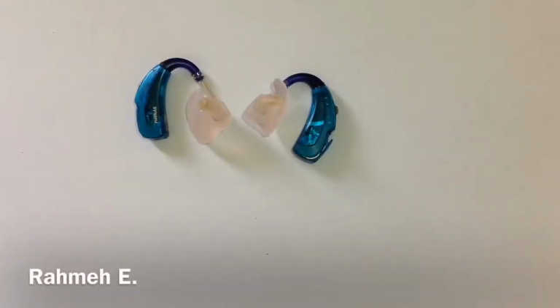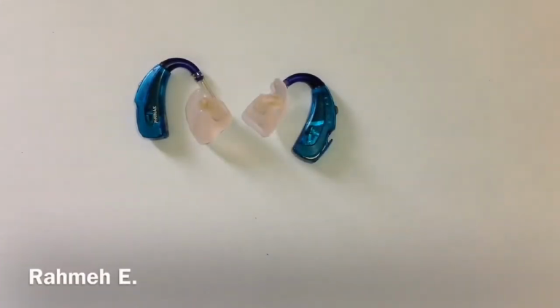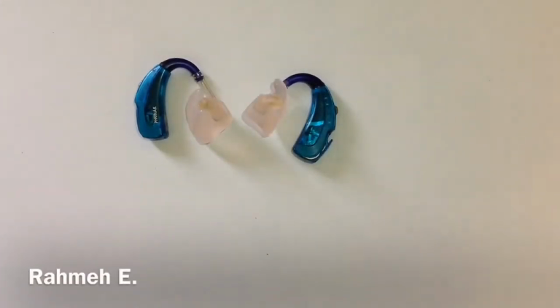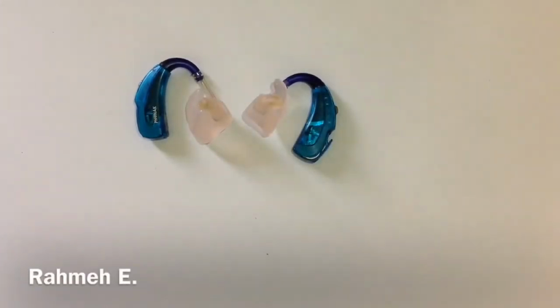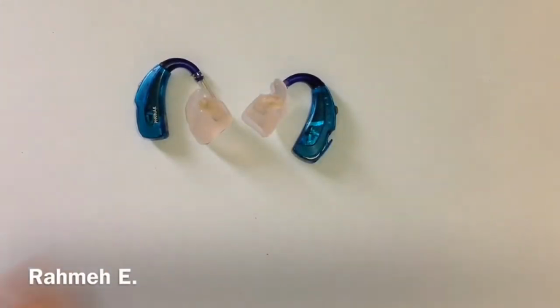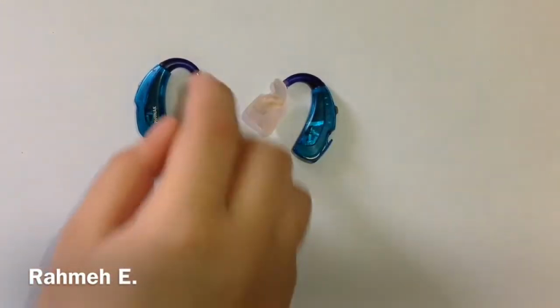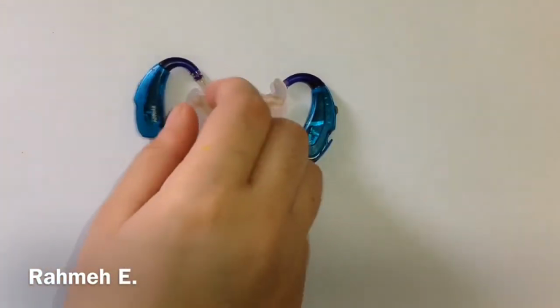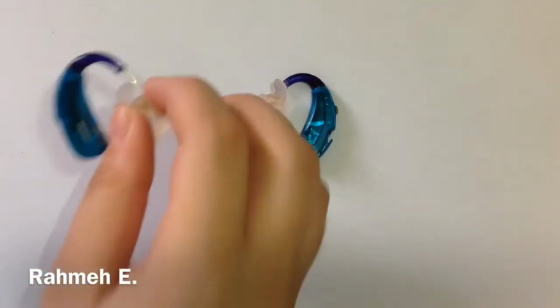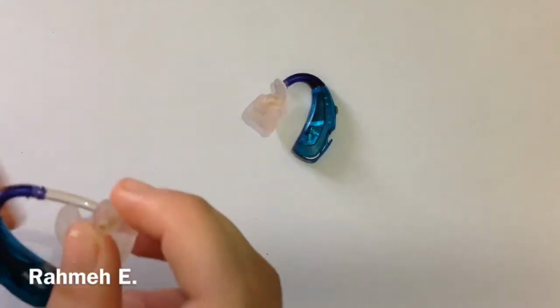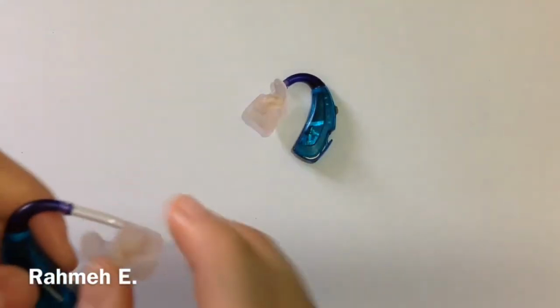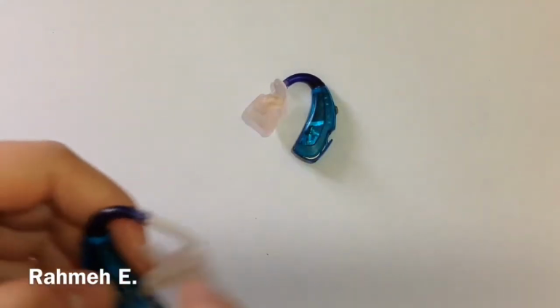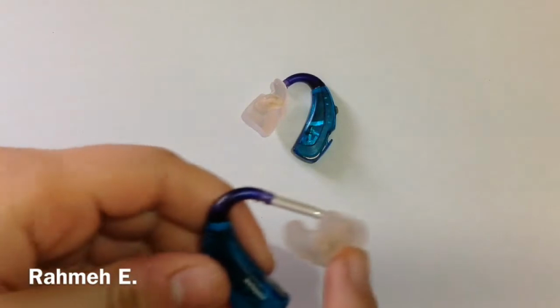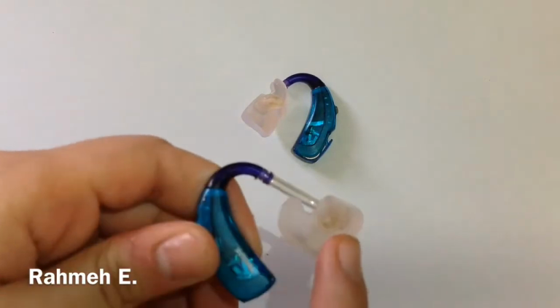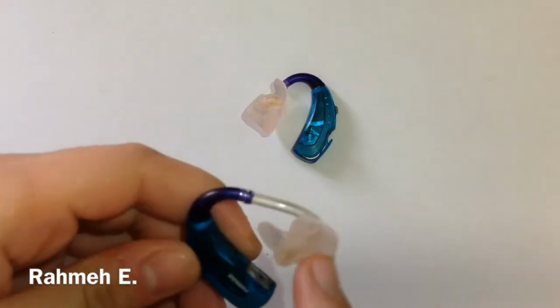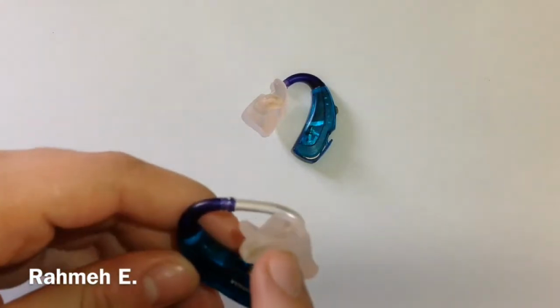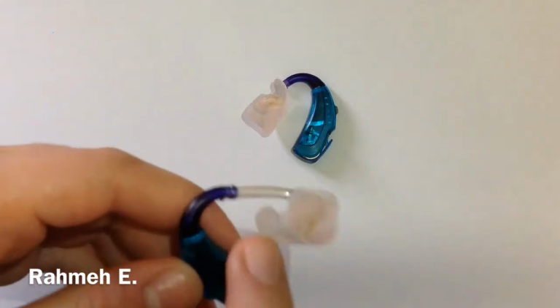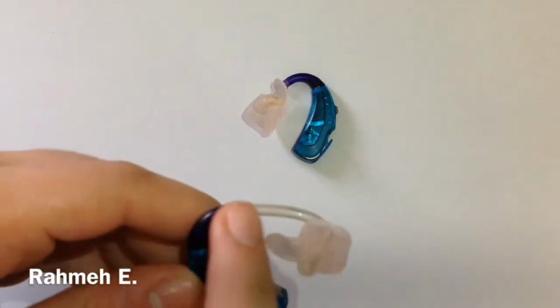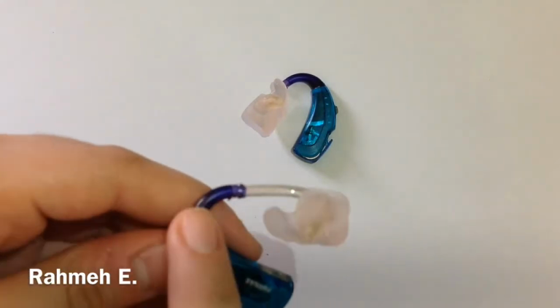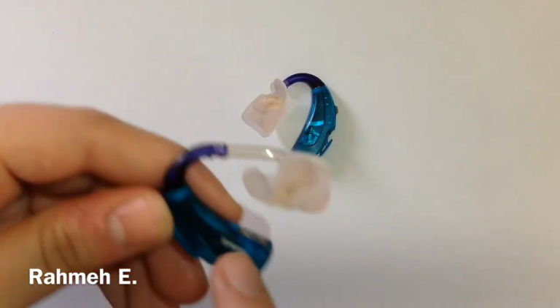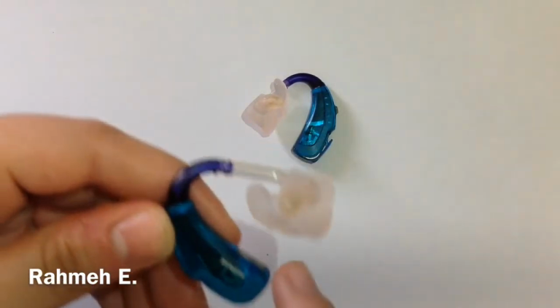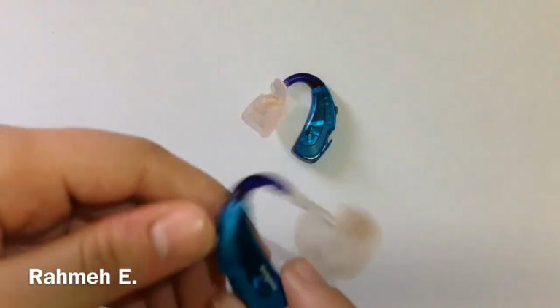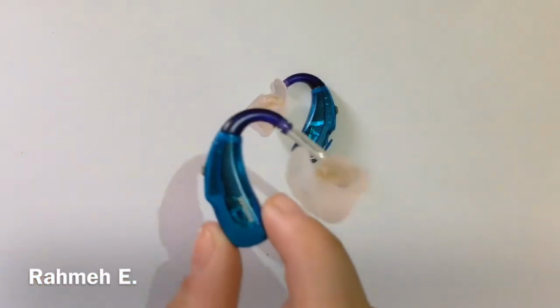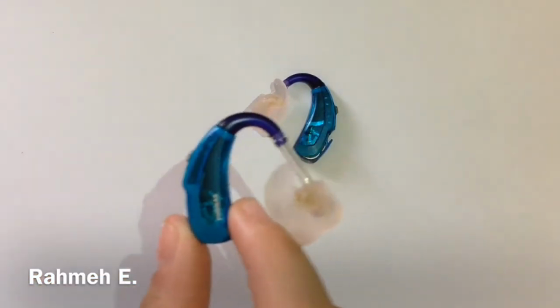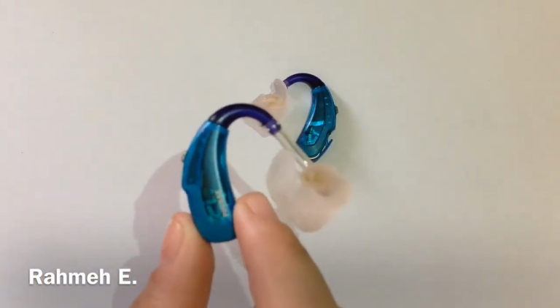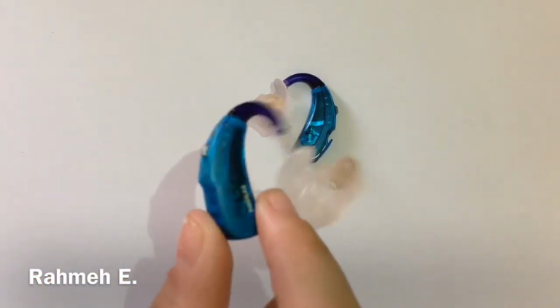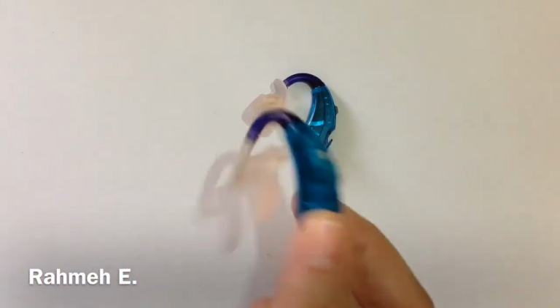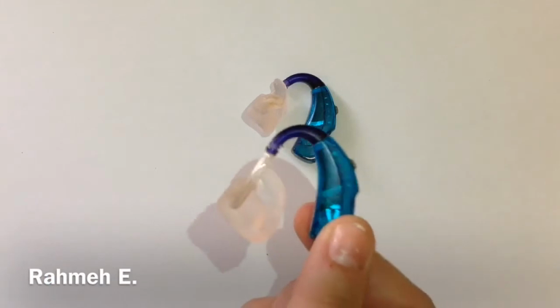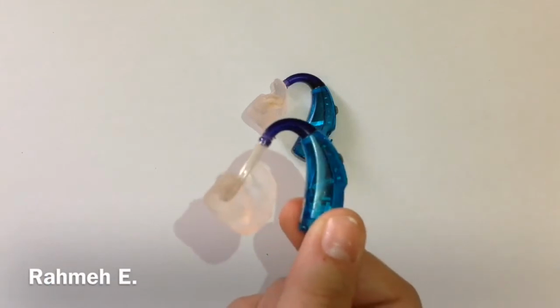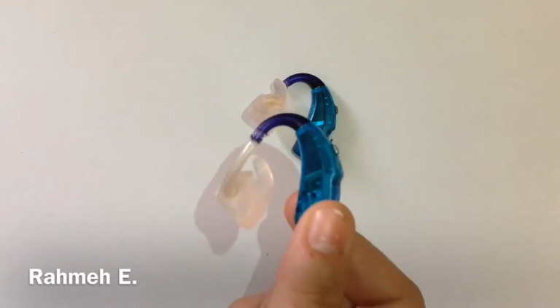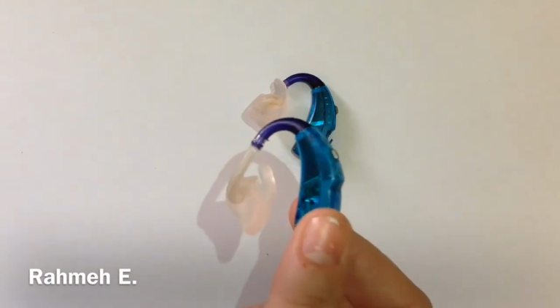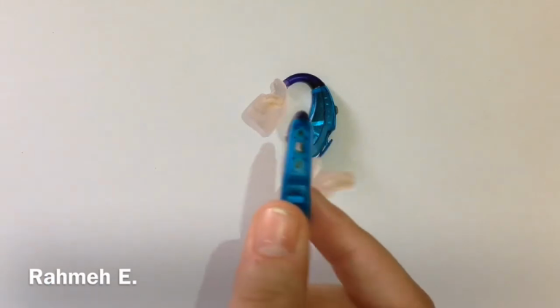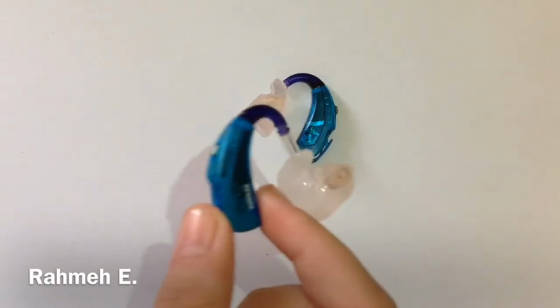I'm going to be going from the ear mold and up here and down here, and that's how I'm going to be showing you guys the different parts of a Phonak Sky hearing aid.